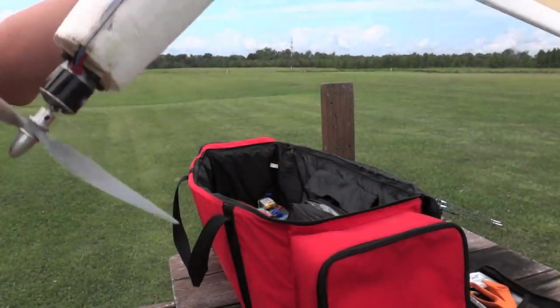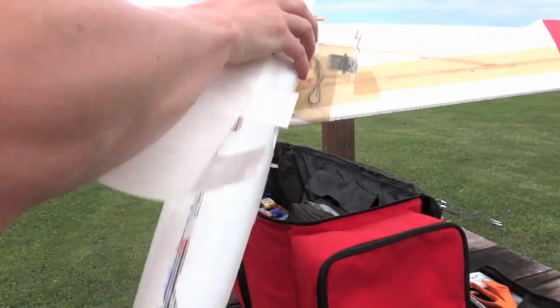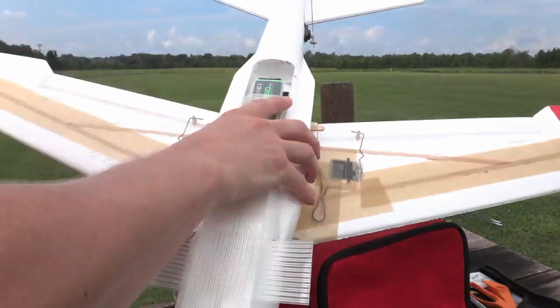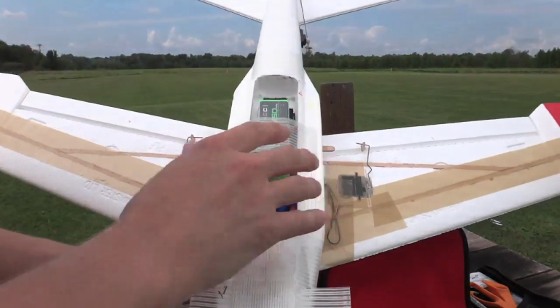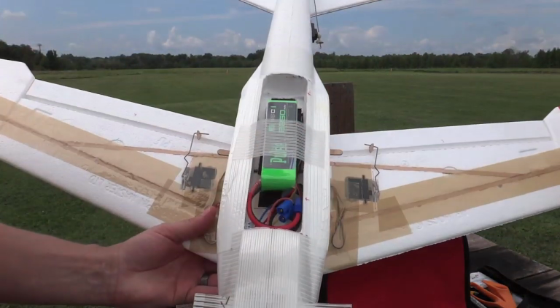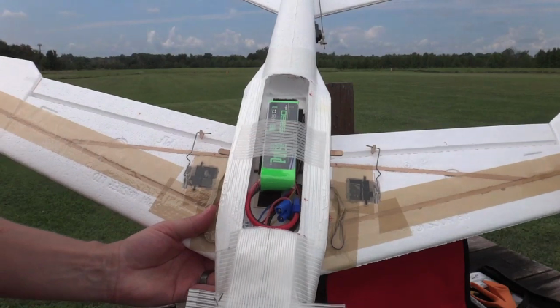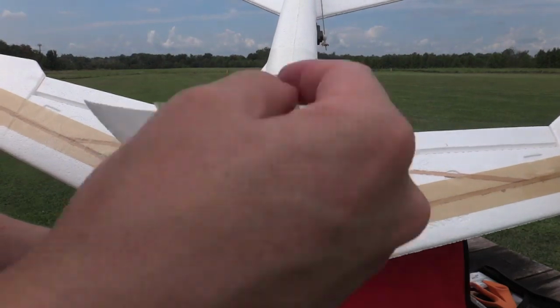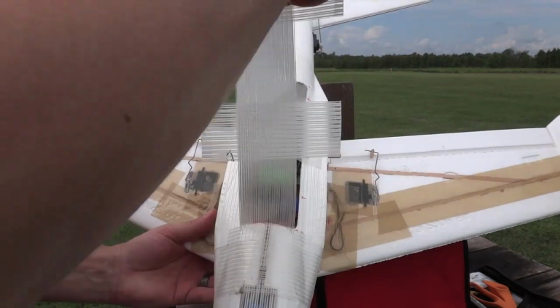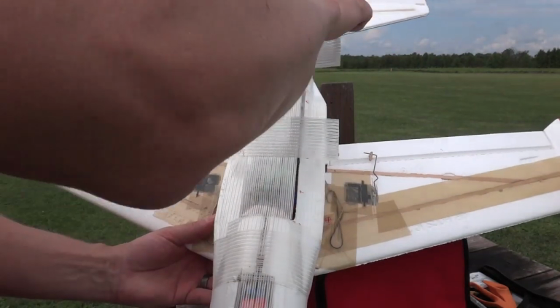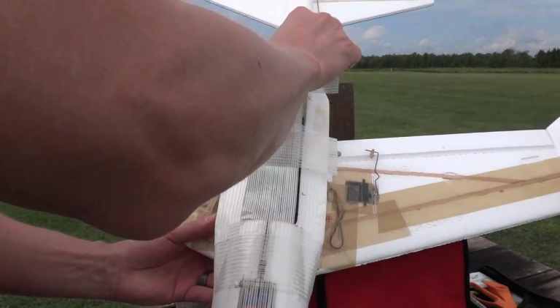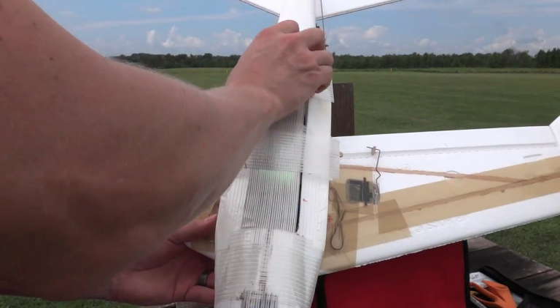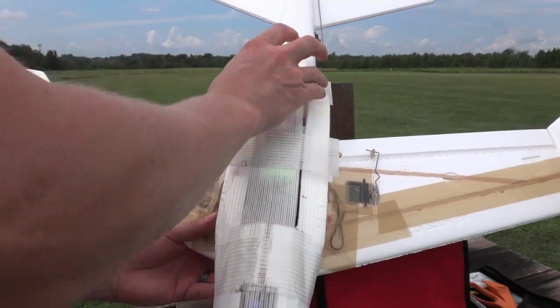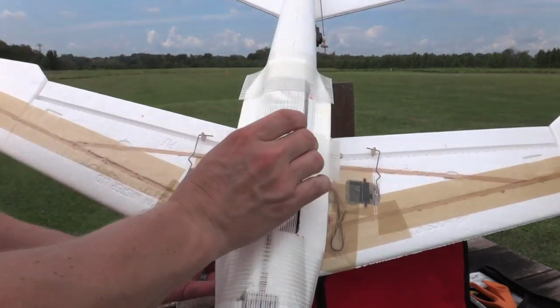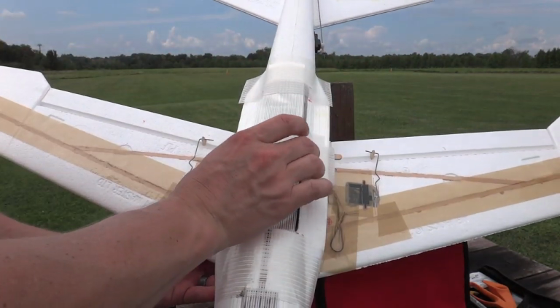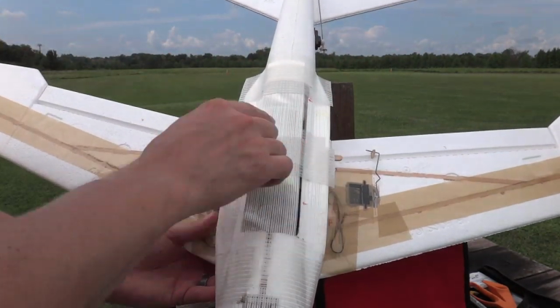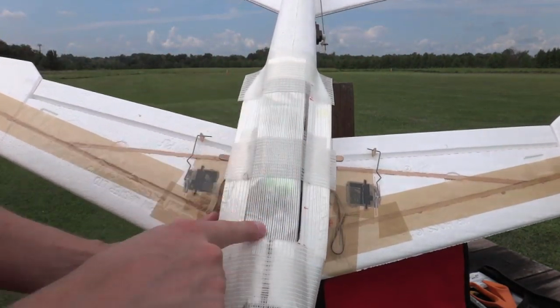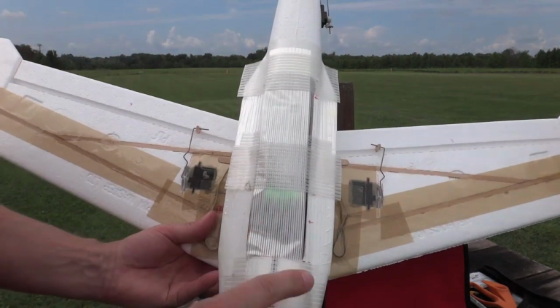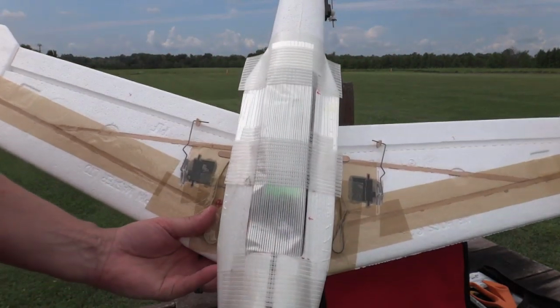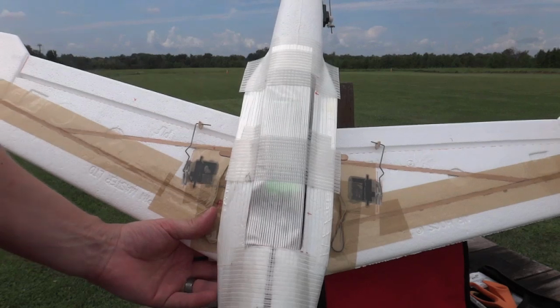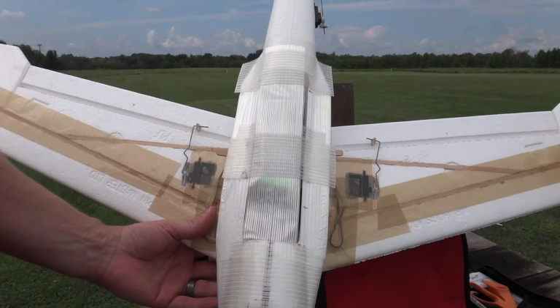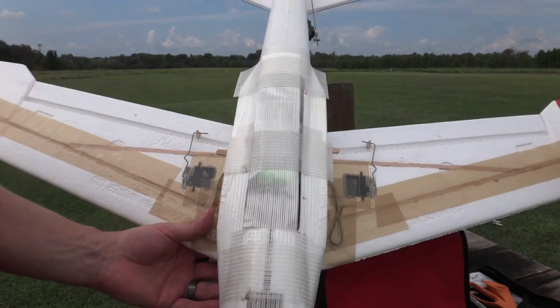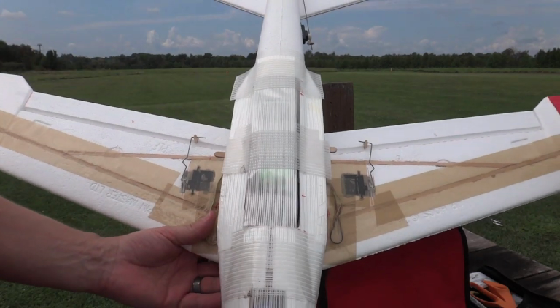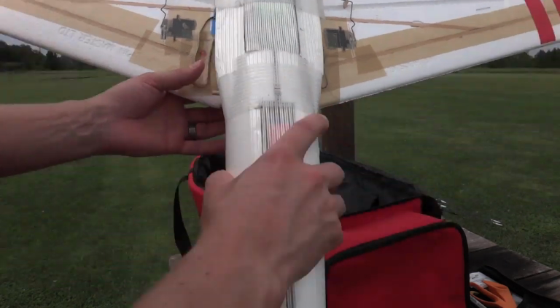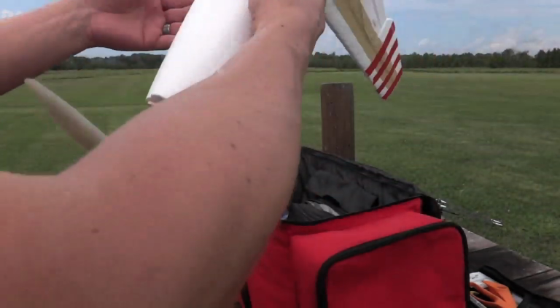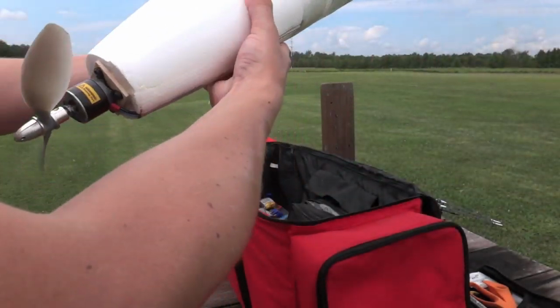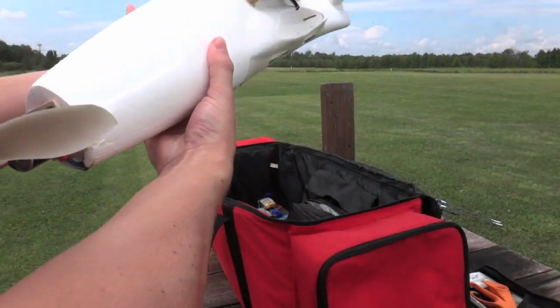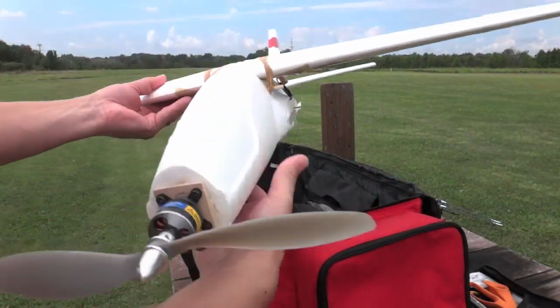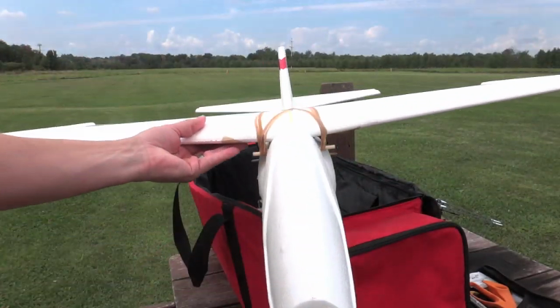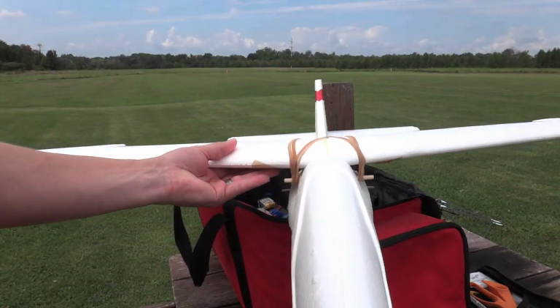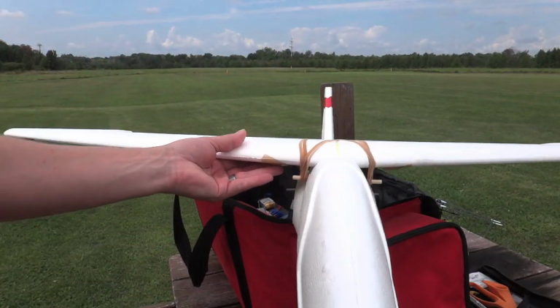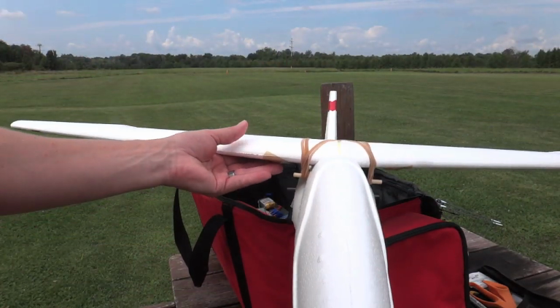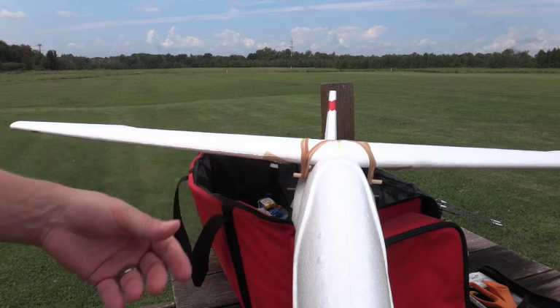What I did right here is this is just some strapping tape that I put over to seal the bay that I've got set up right in here. Other than that, this is the plane ready for its flight.